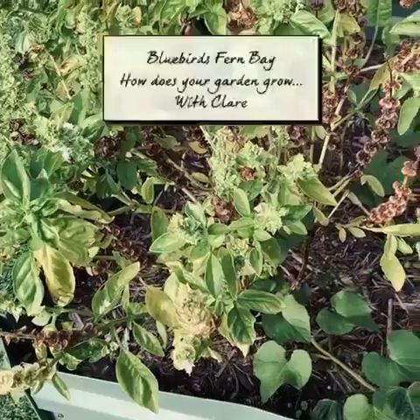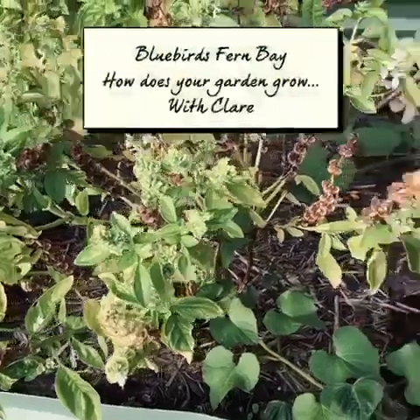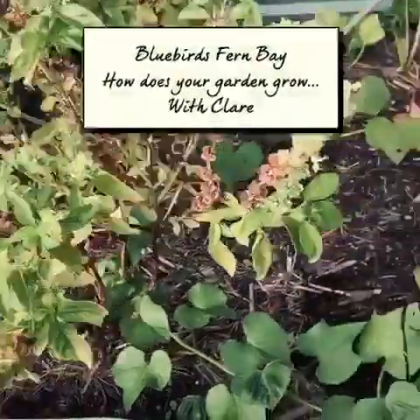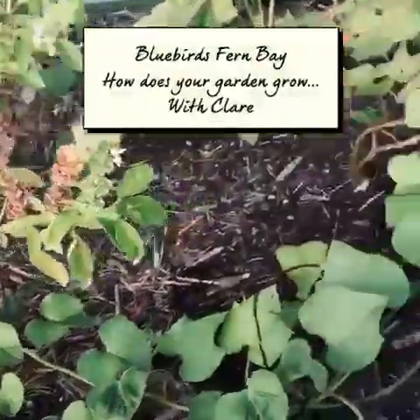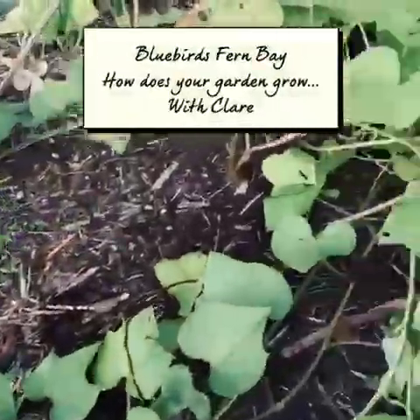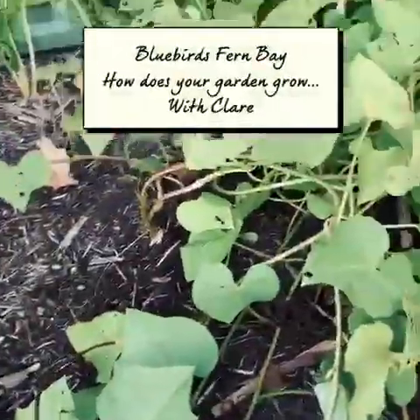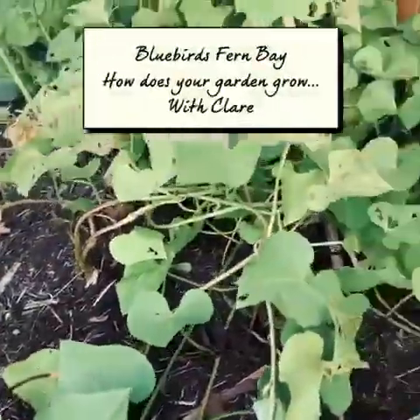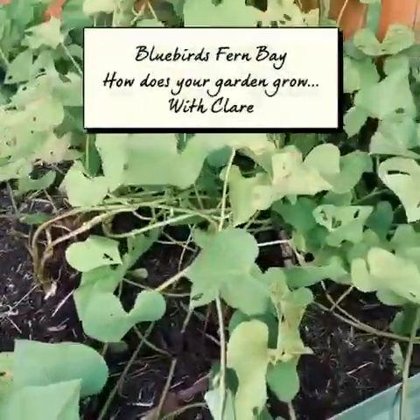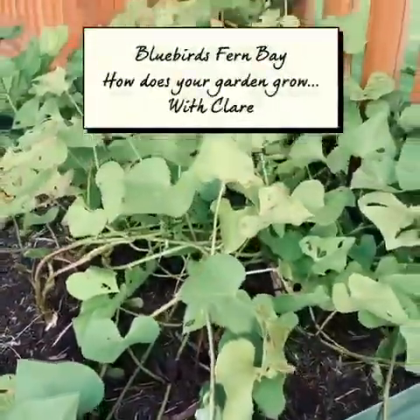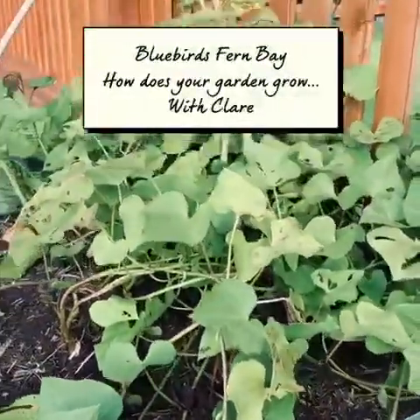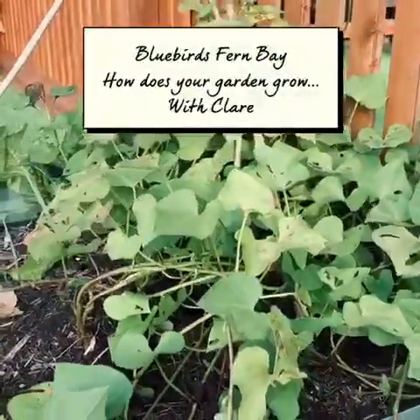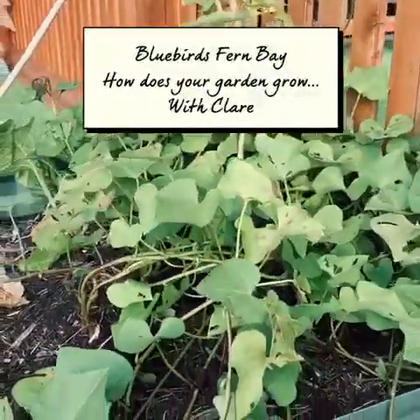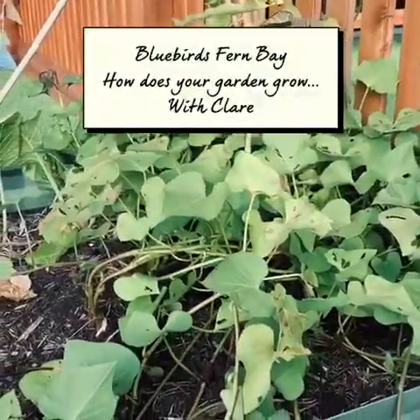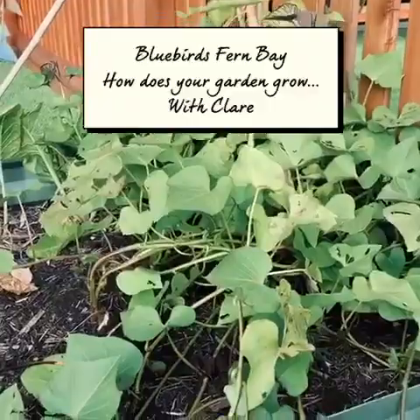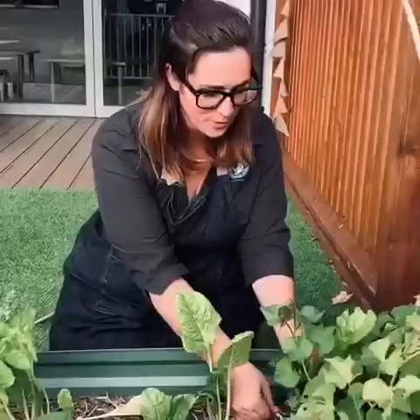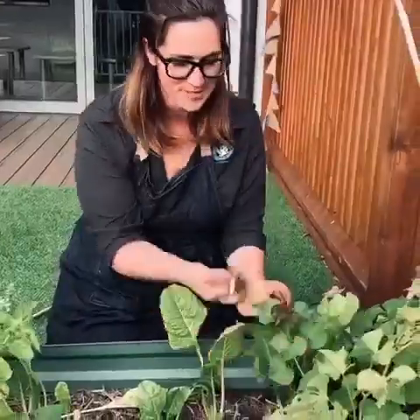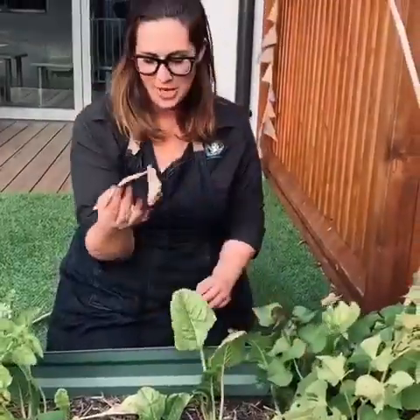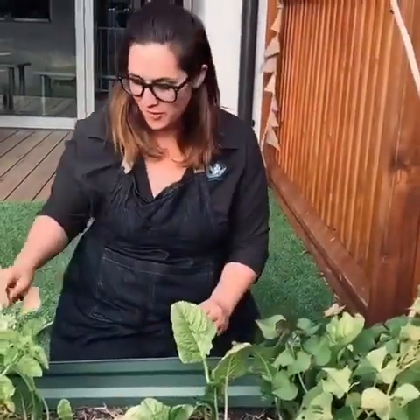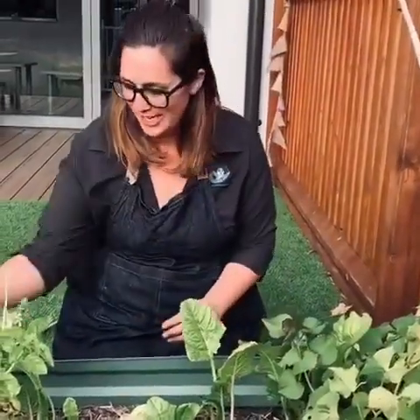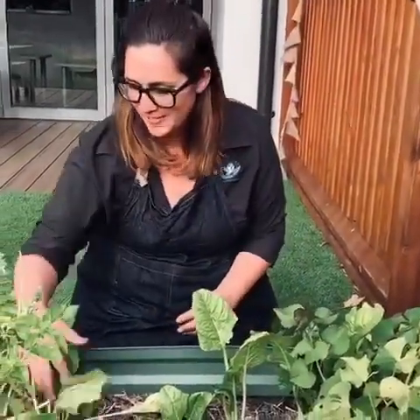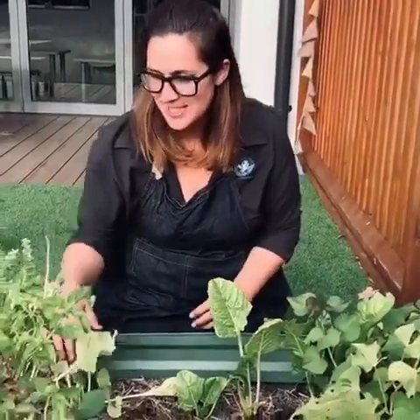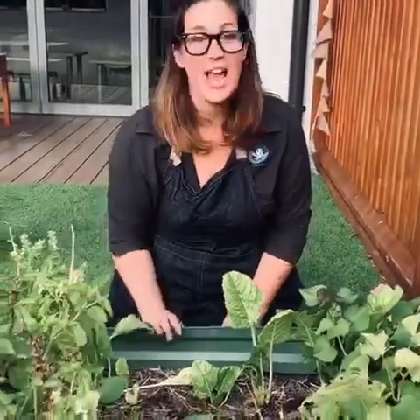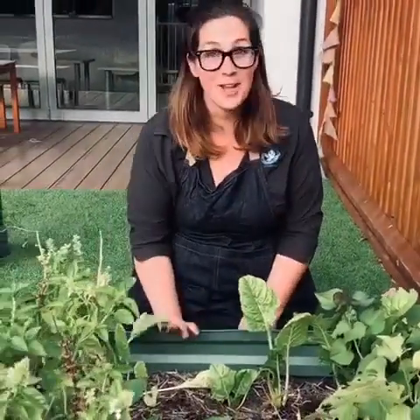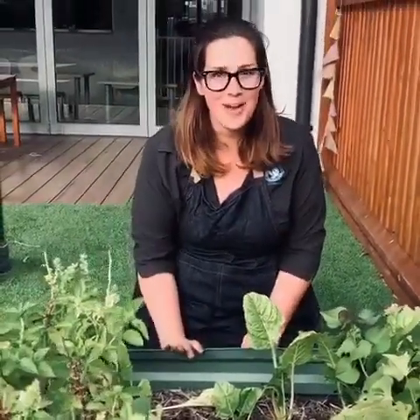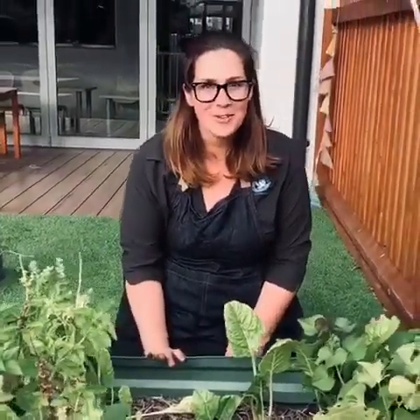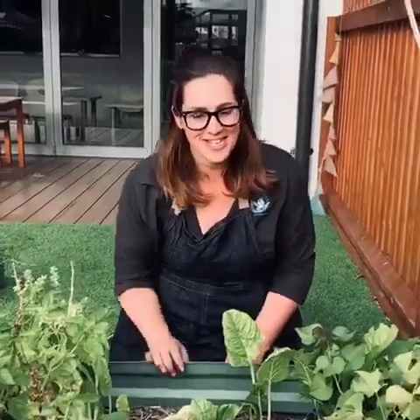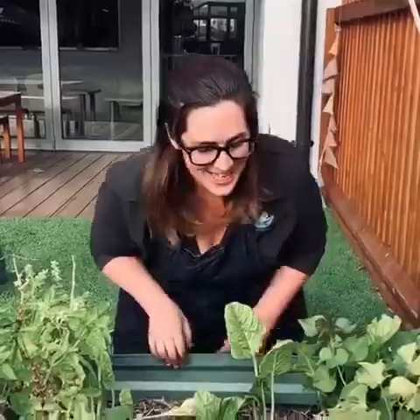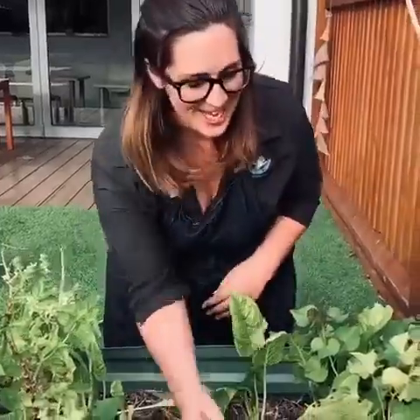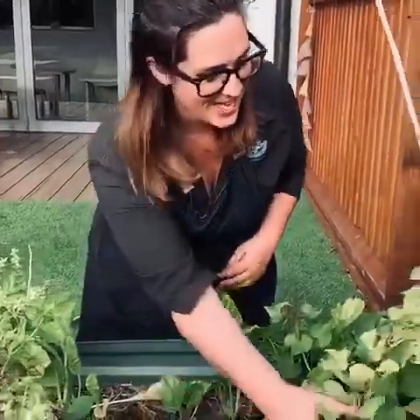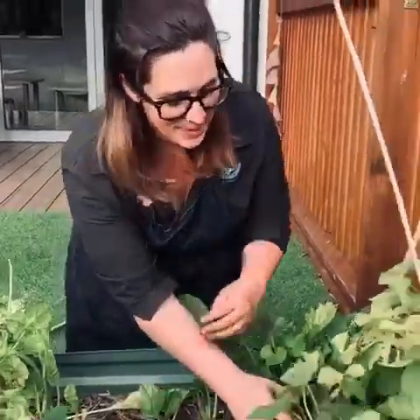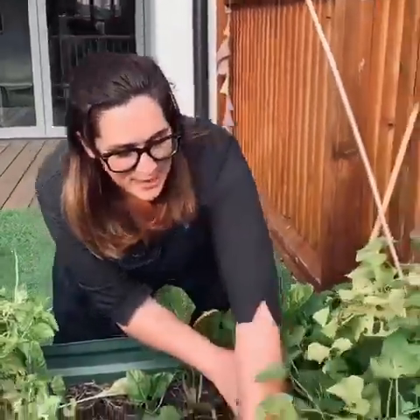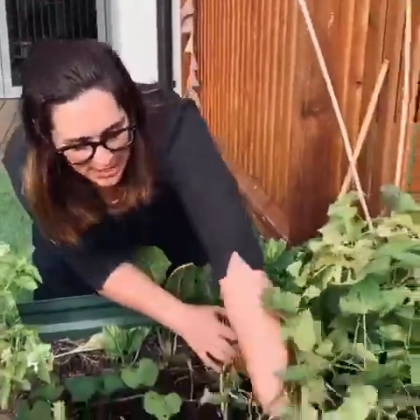Do you love gardening? Me too. I wonder what we'll find in the Bluebird's garden today. Hi, this is me, Claire, and I'm going to see what treasures lie in this garden bed. Let's have a look.